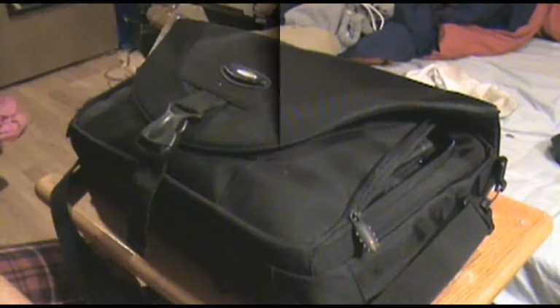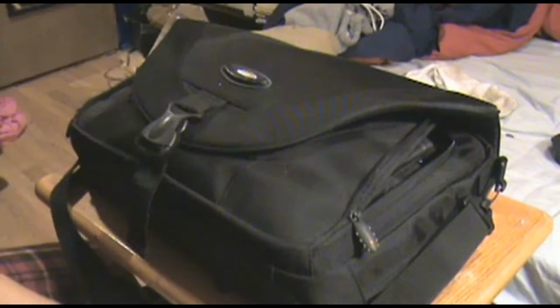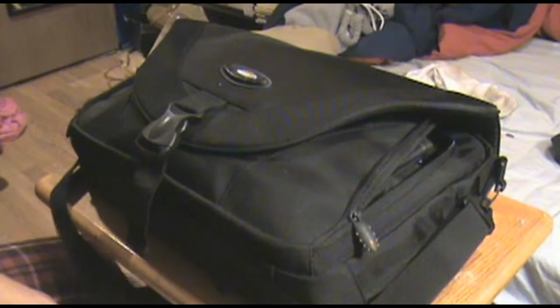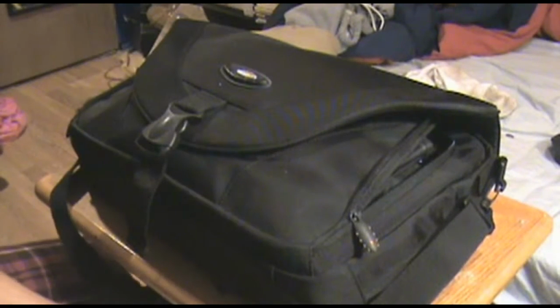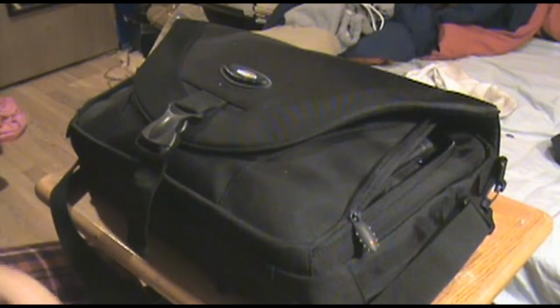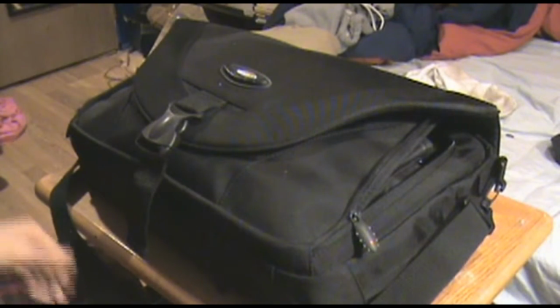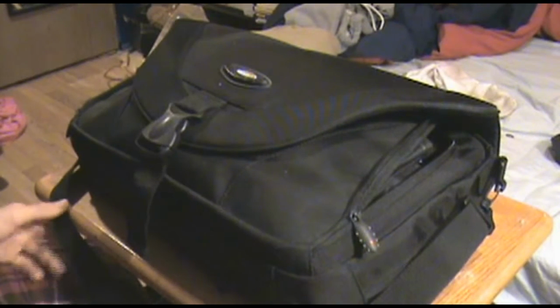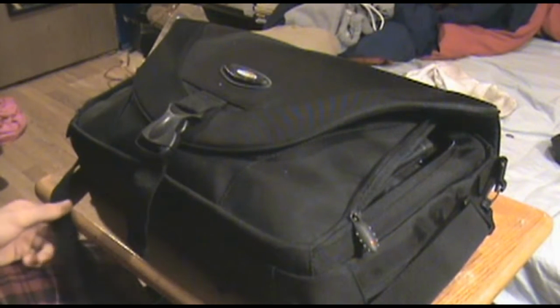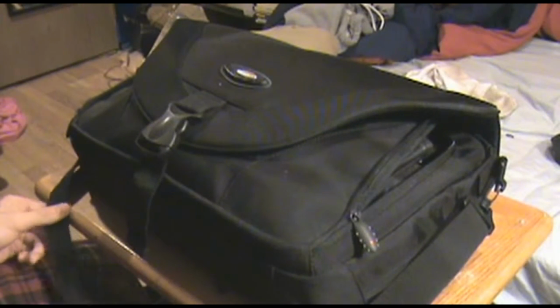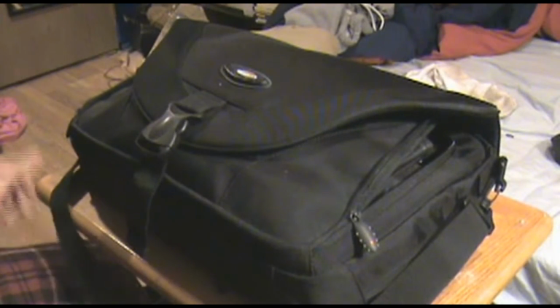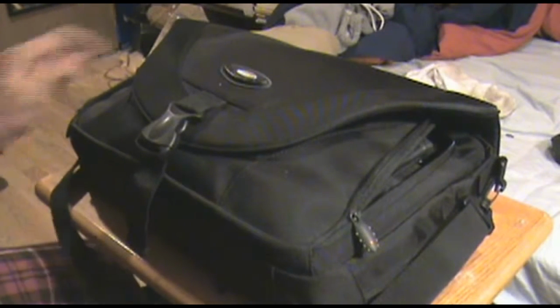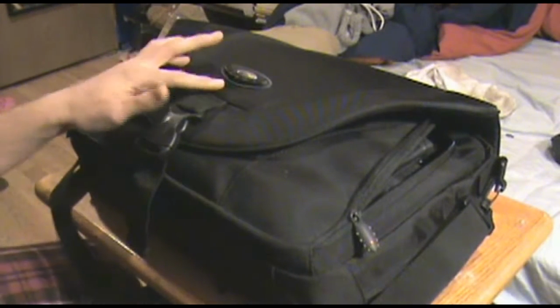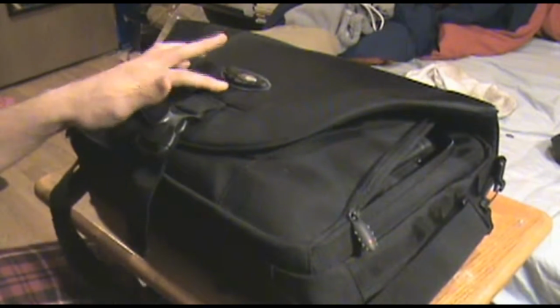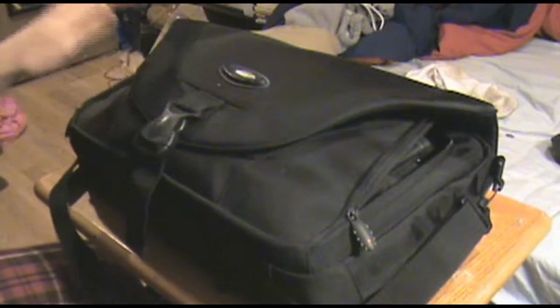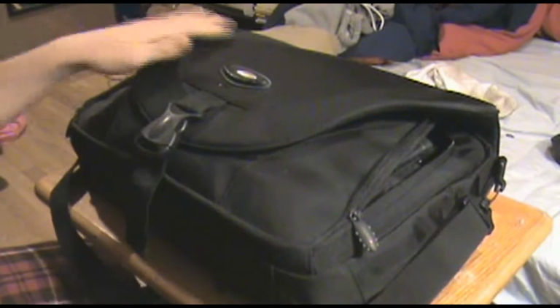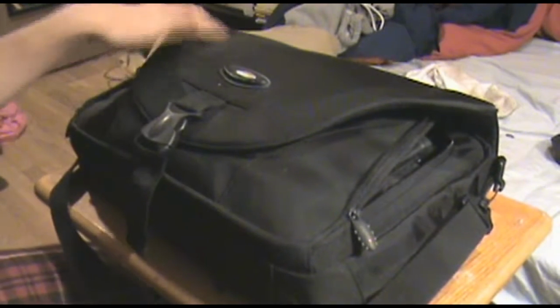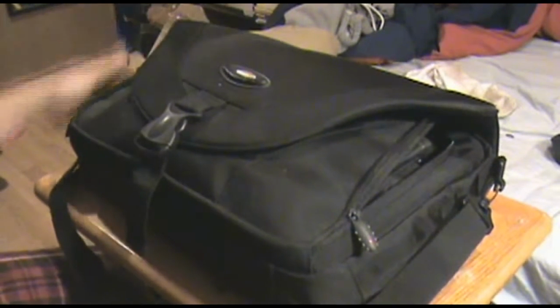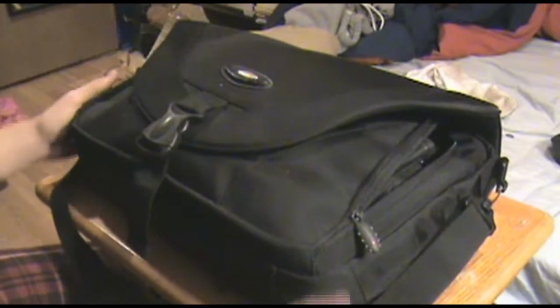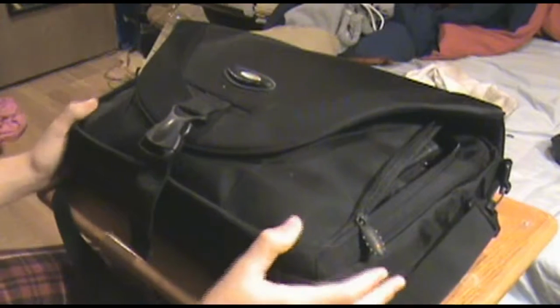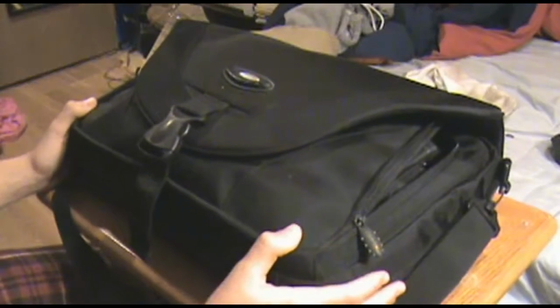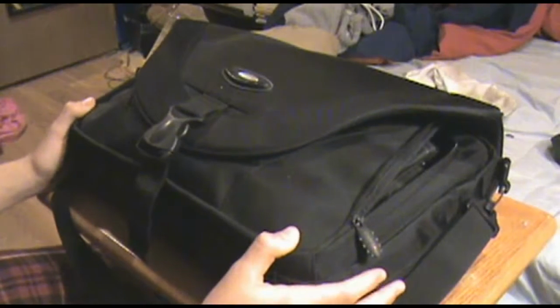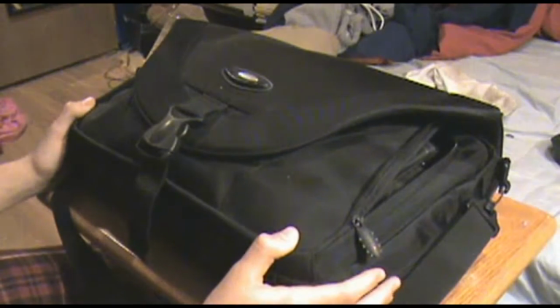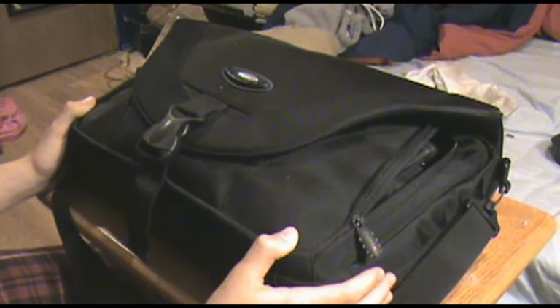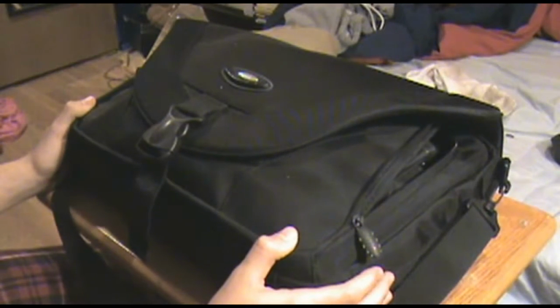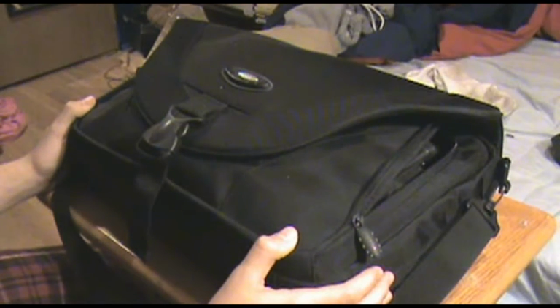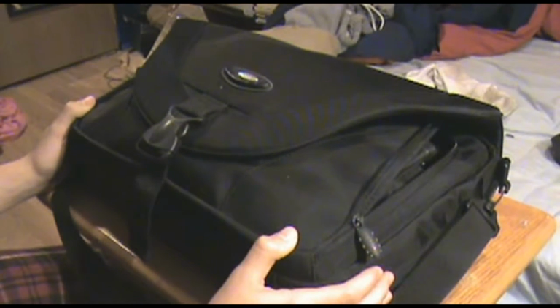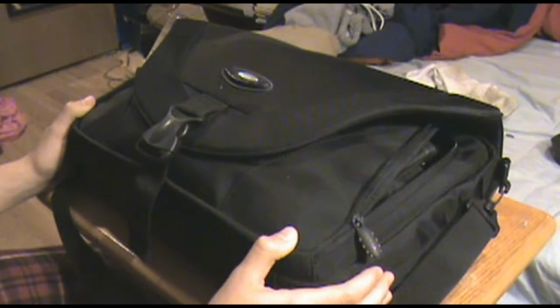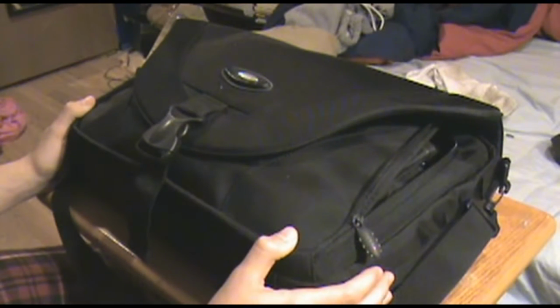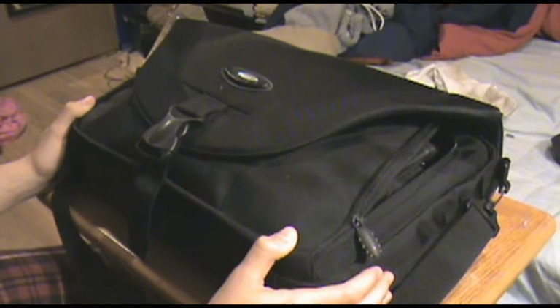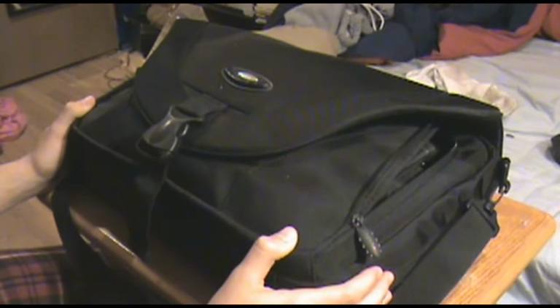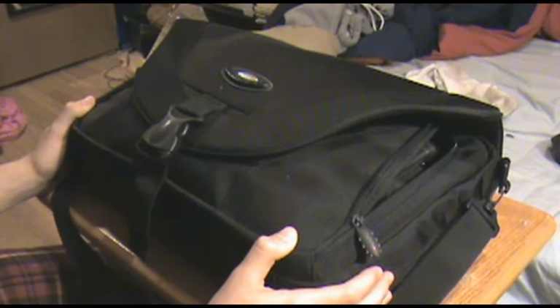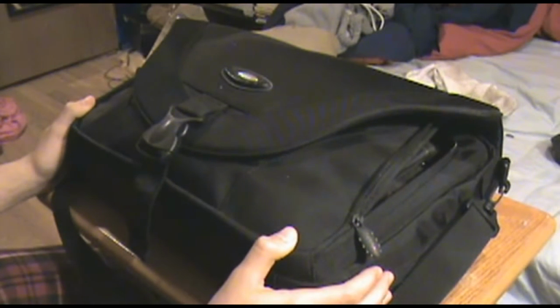Hello YouTube, Dom here. Today we're going to be taking a look at my computer repair kit.